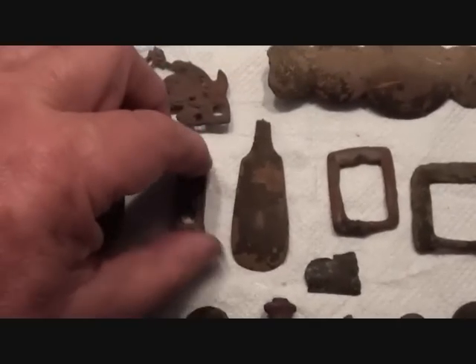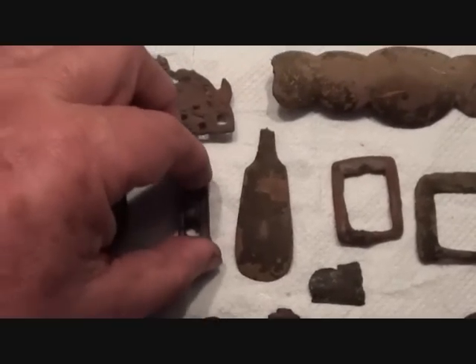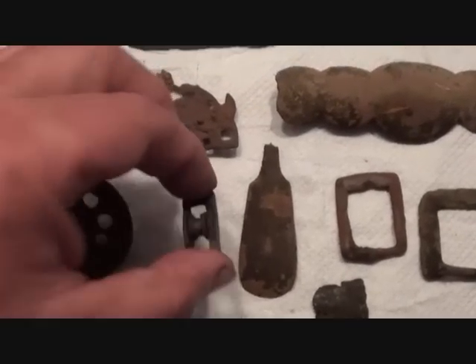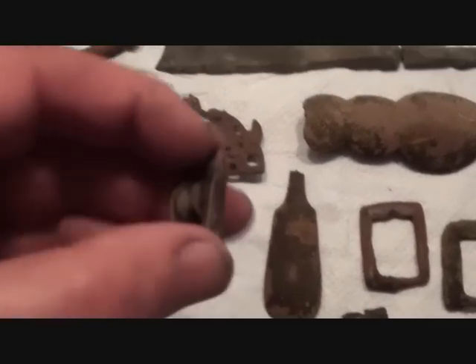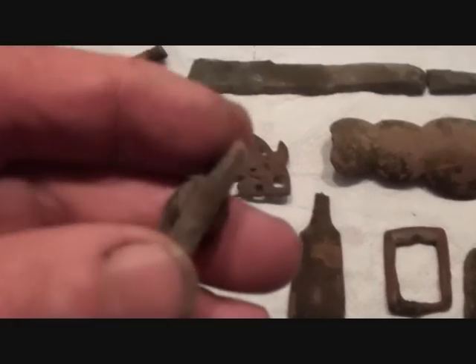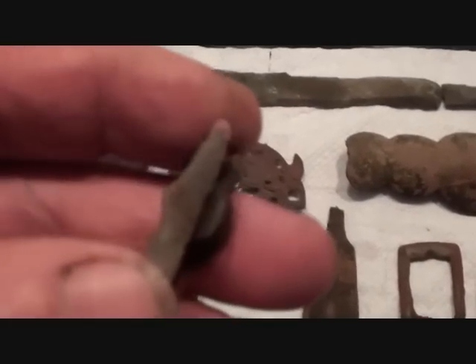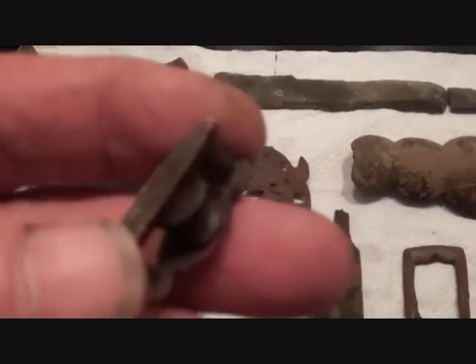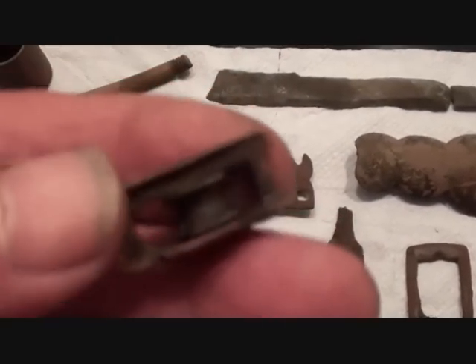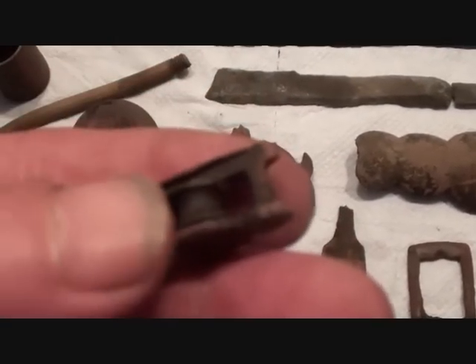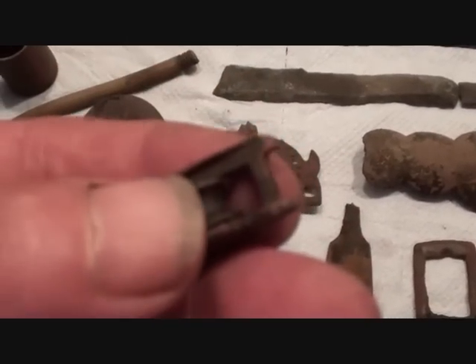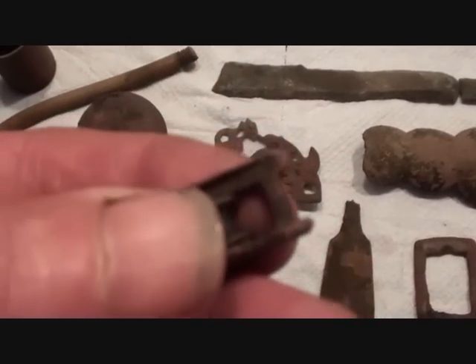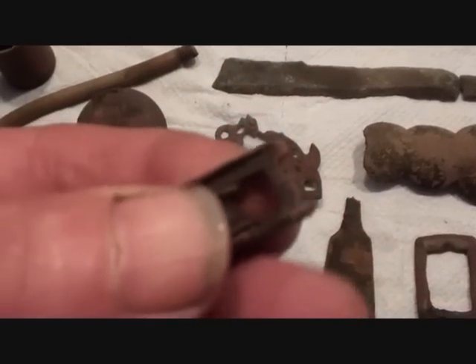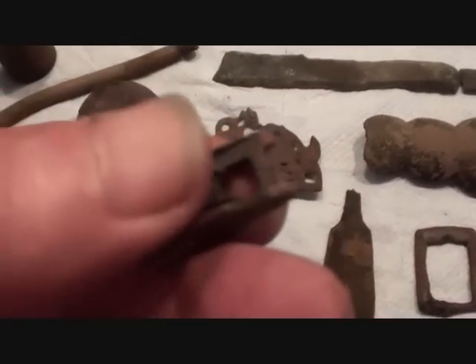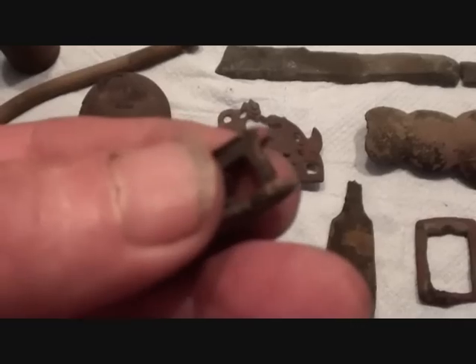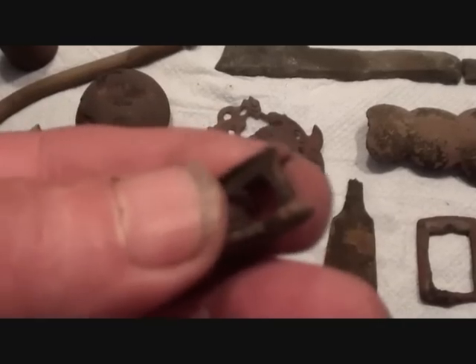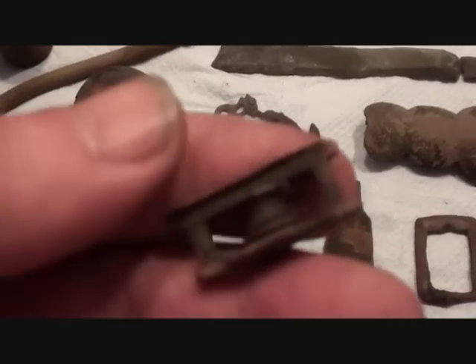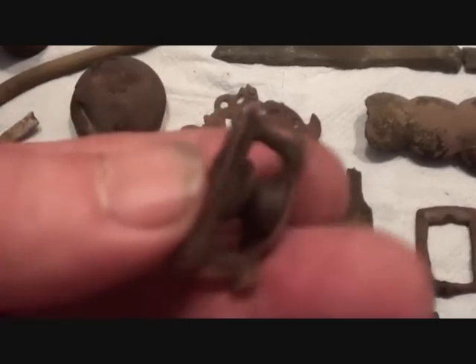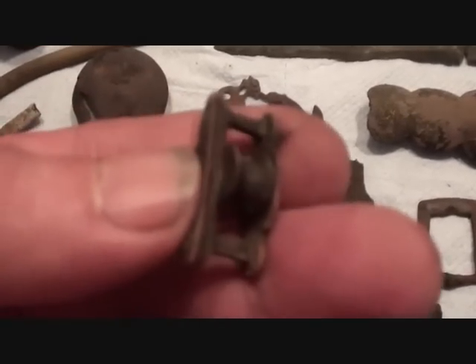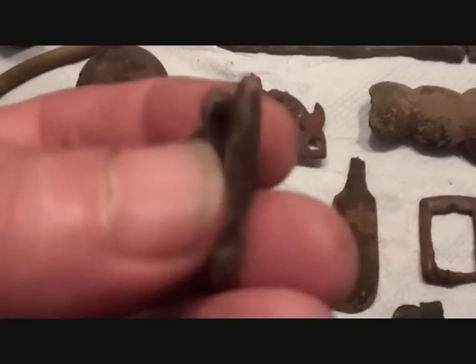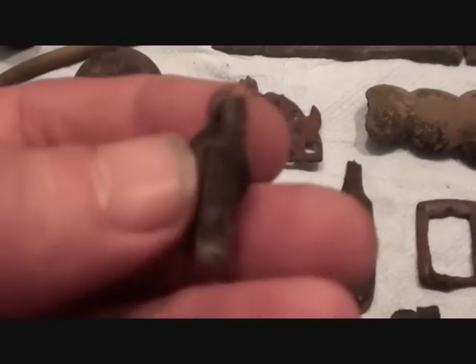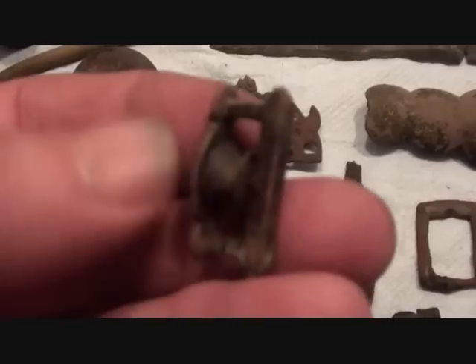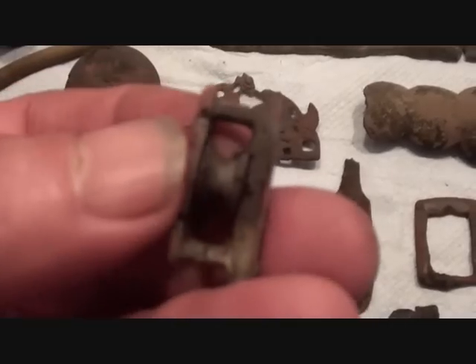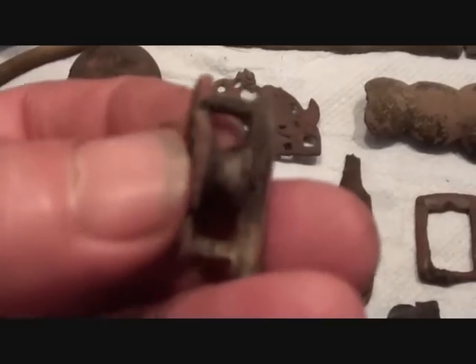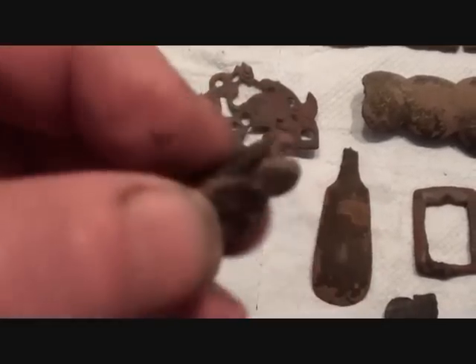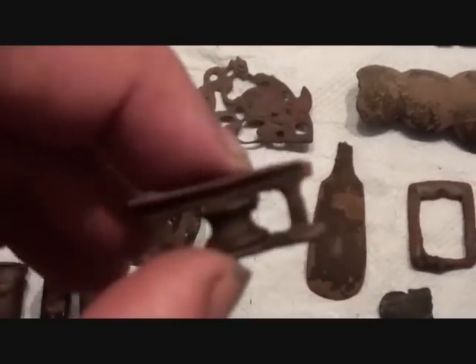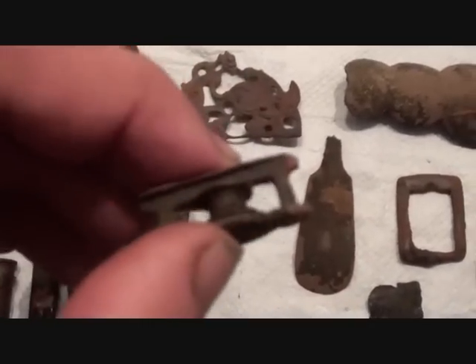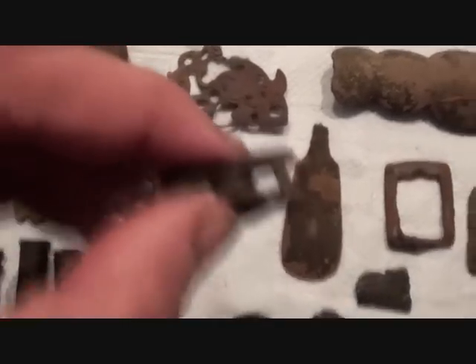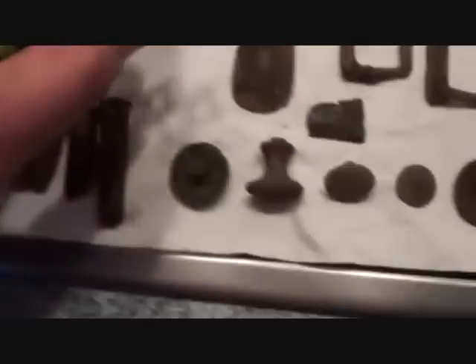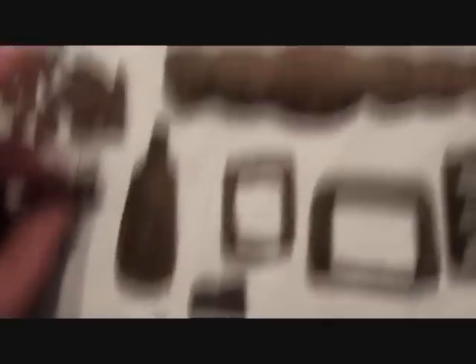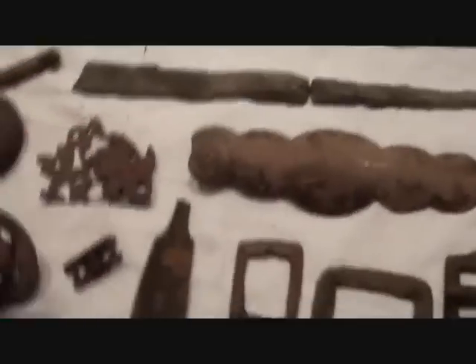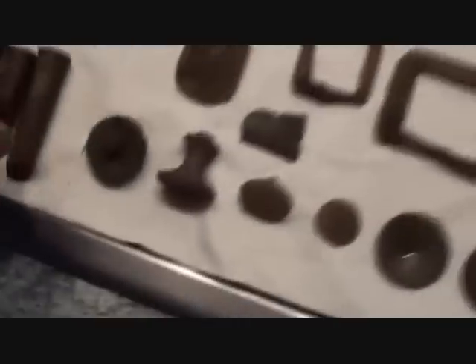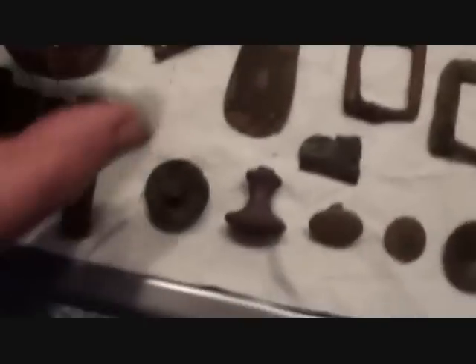Little thing here - I thought this was off a bike cog chain, but no. There's a little pulley in there - it's off a little winch of some description. Again, I don't know what for.